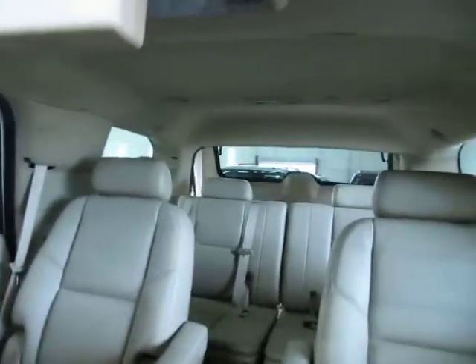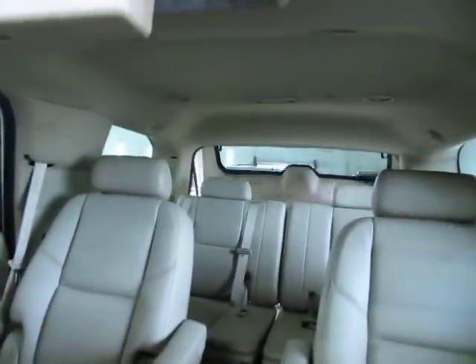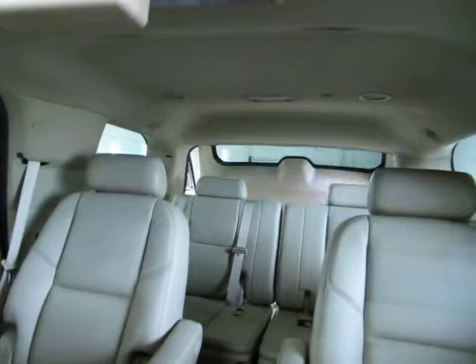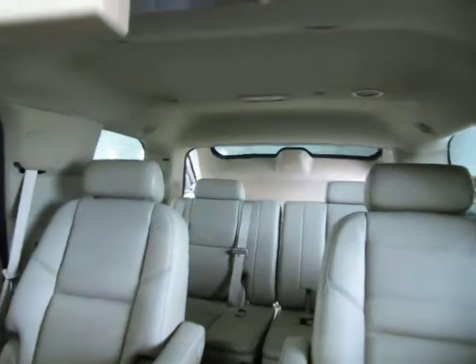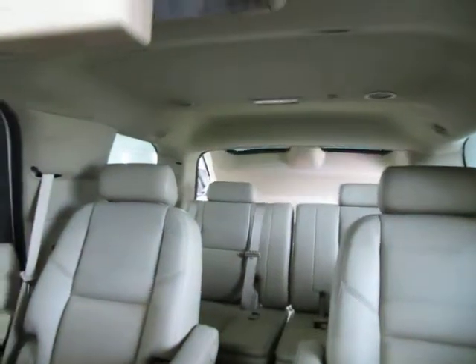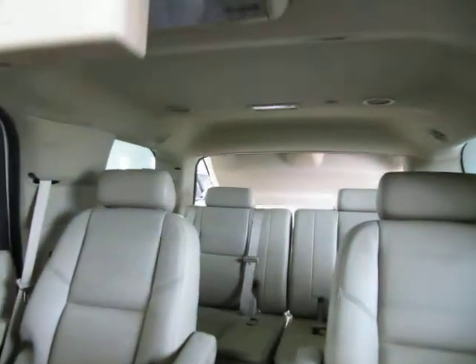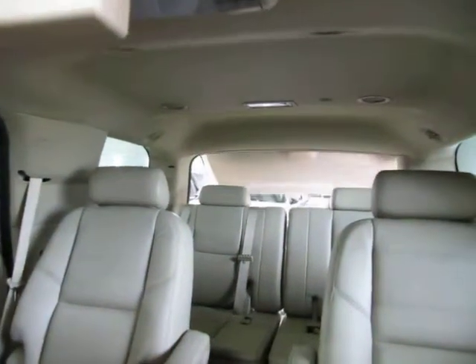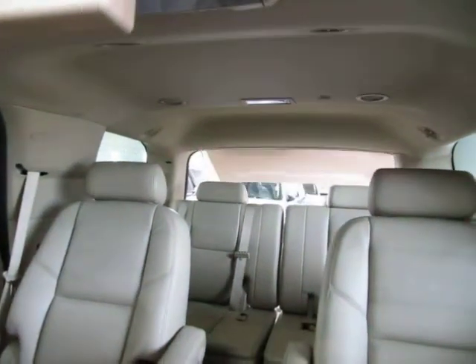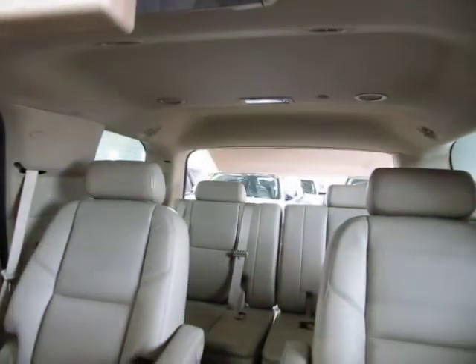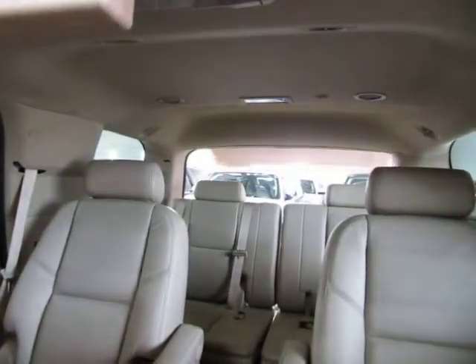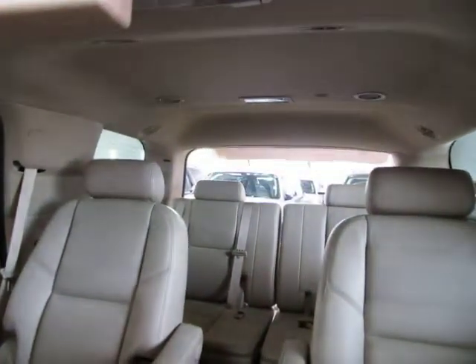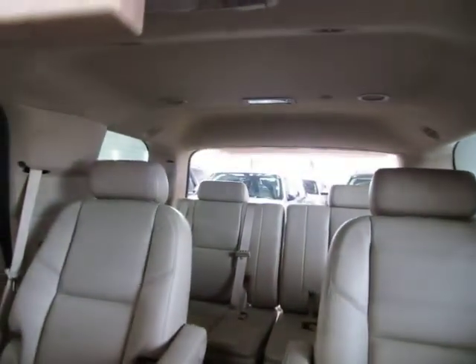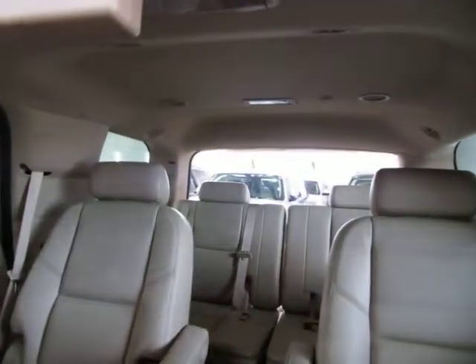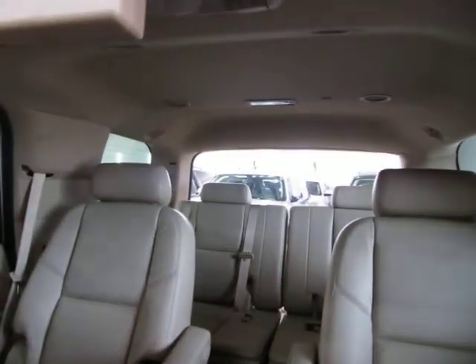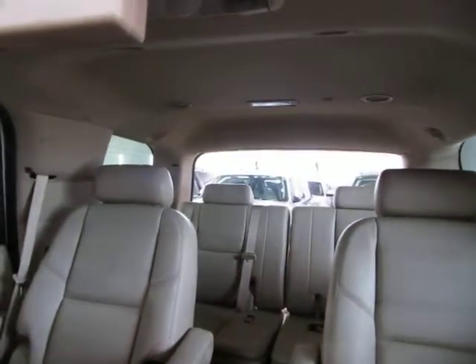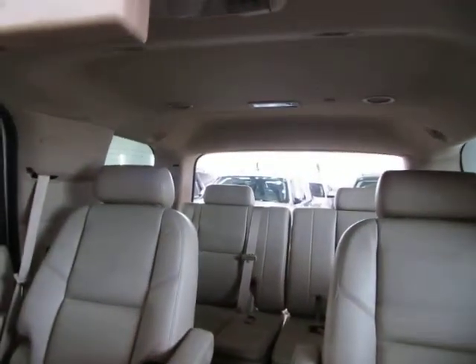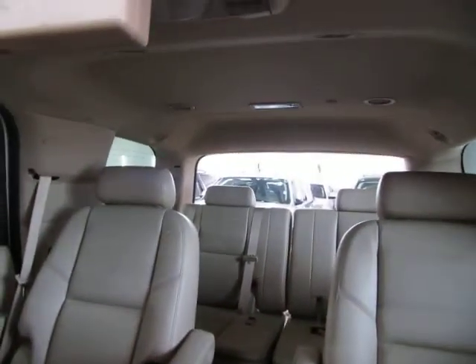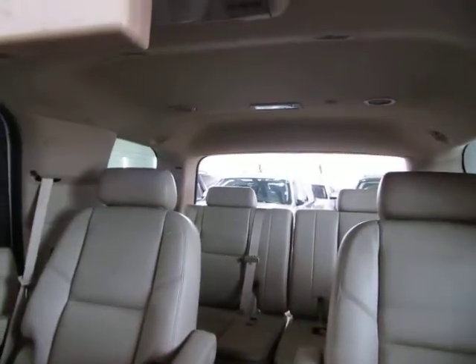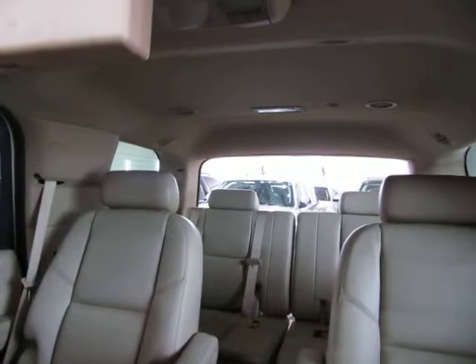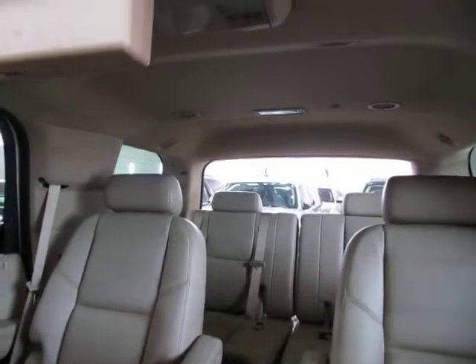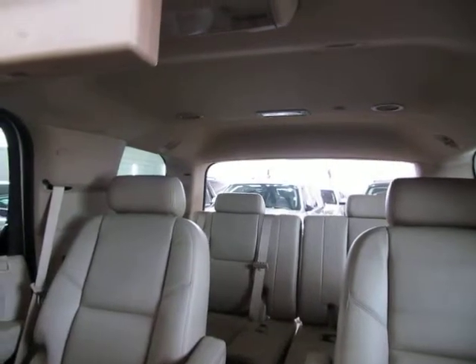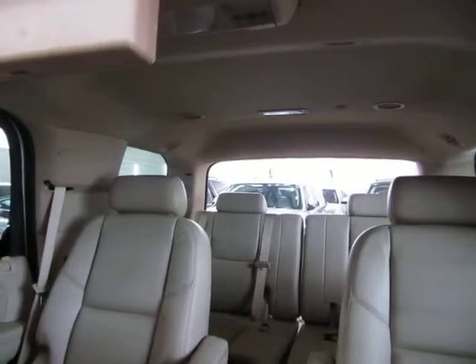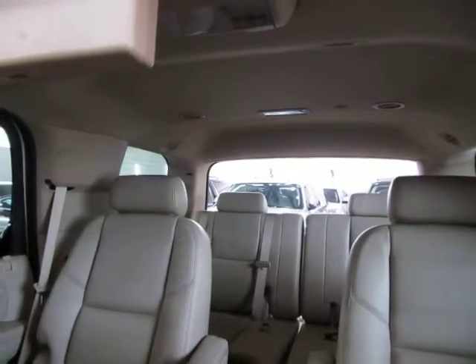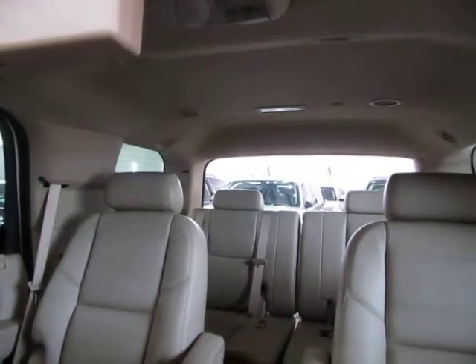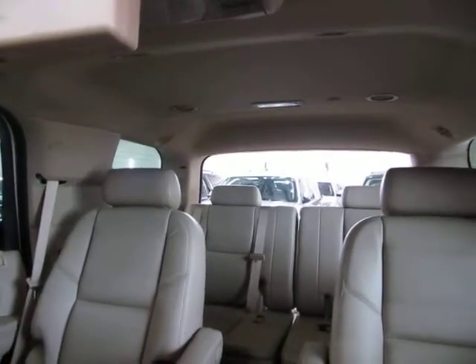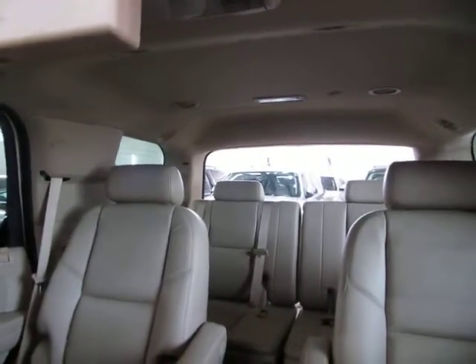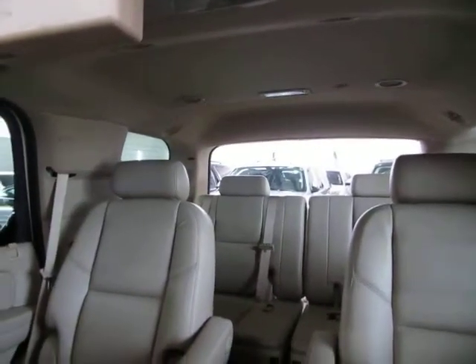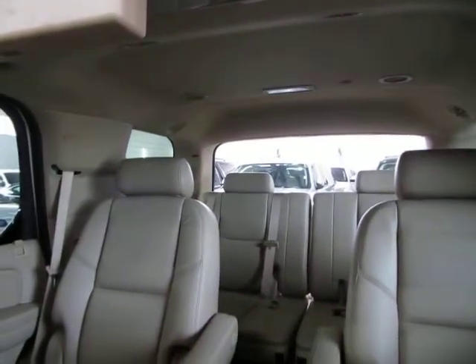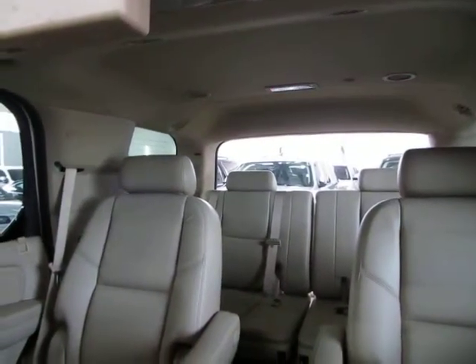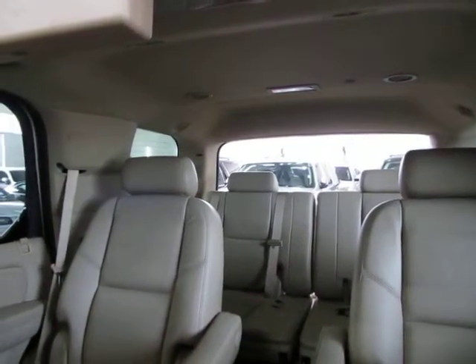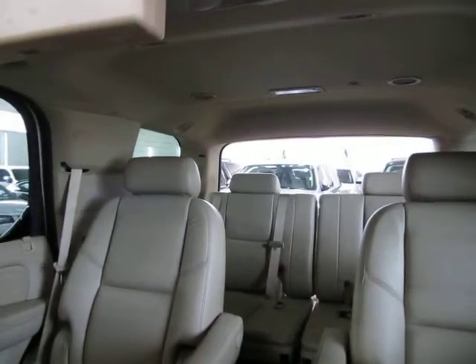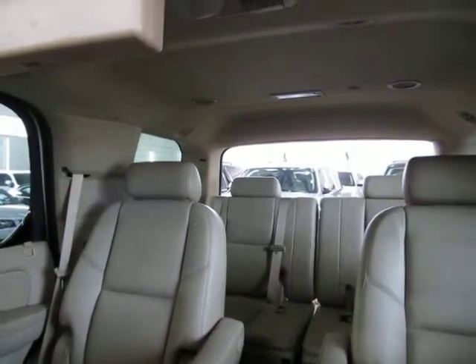You can open the power tailgate by using the remote control, by pressing the switch that I just pressed, or by simply squeezing the tailgate handle as long as the vehicle is unlocked.